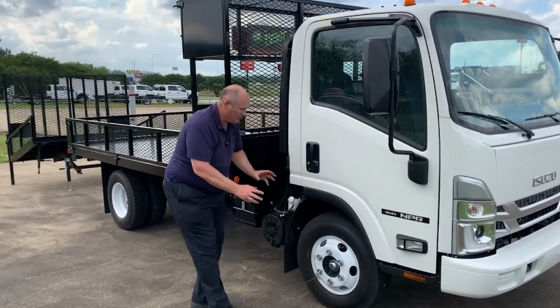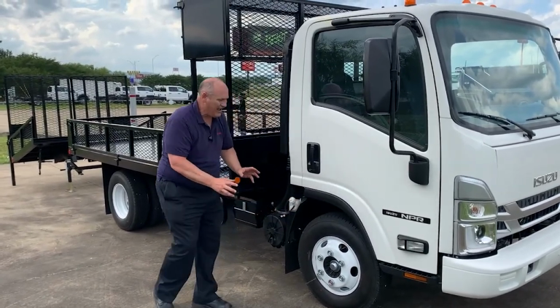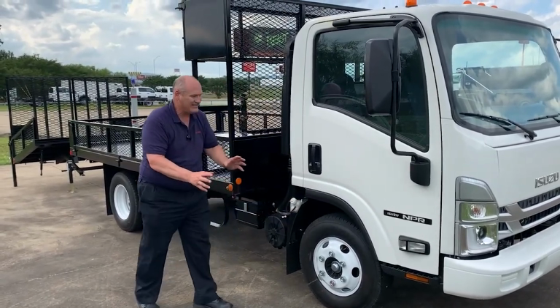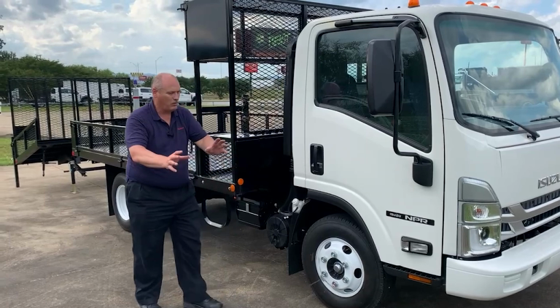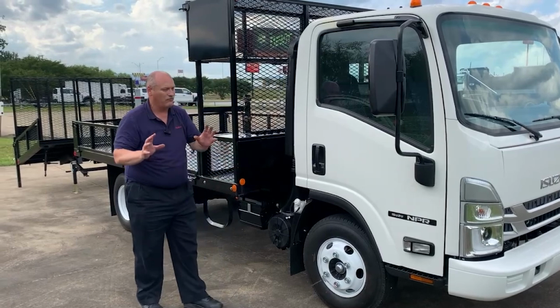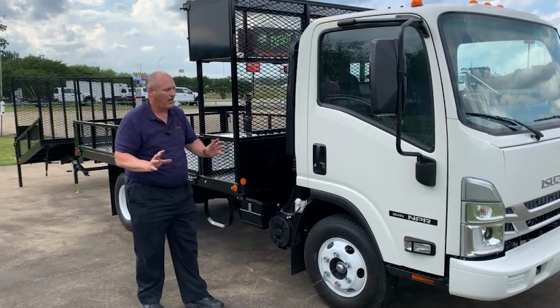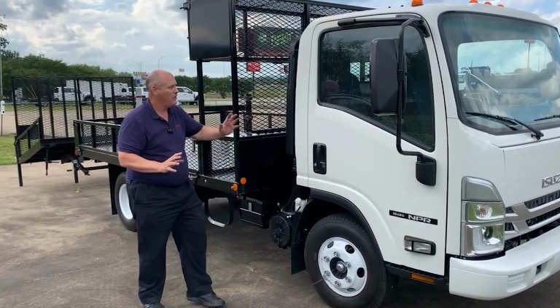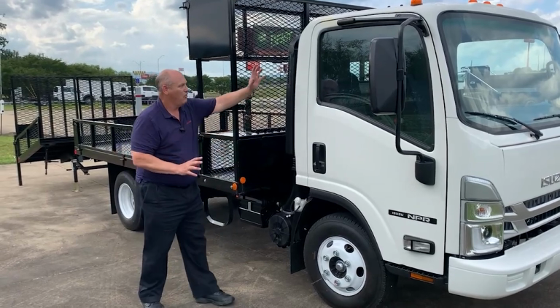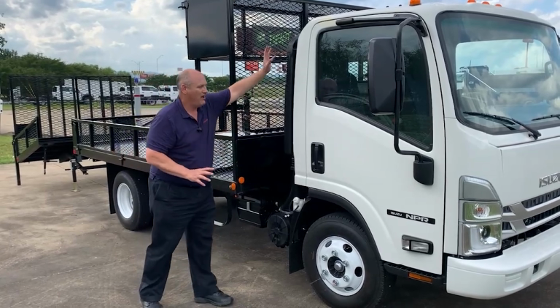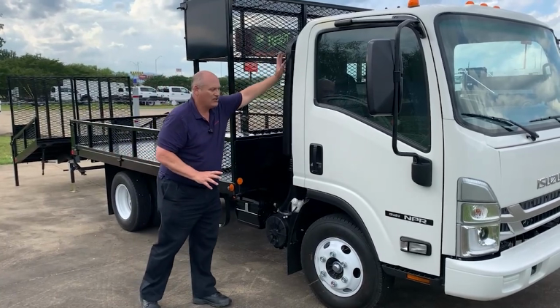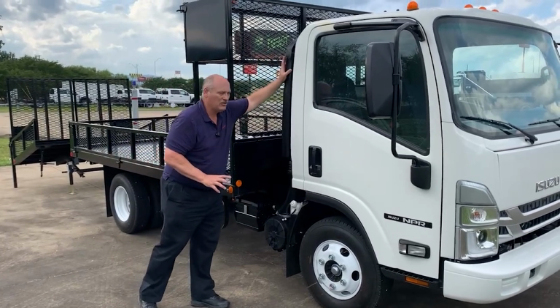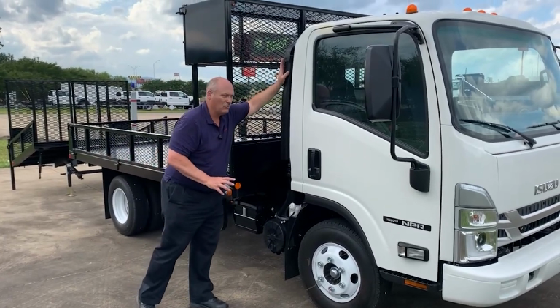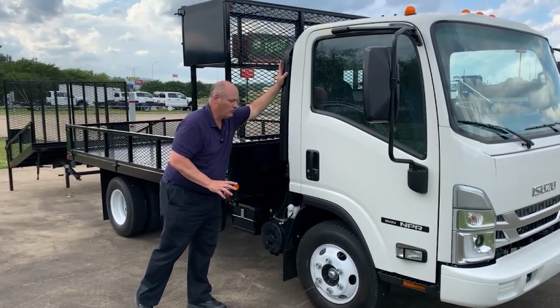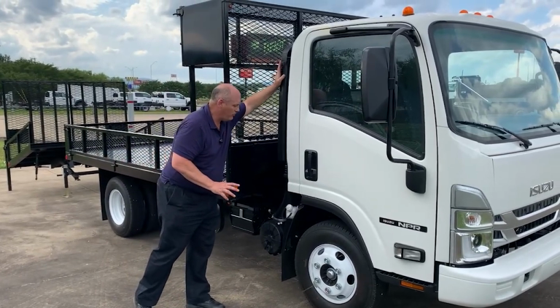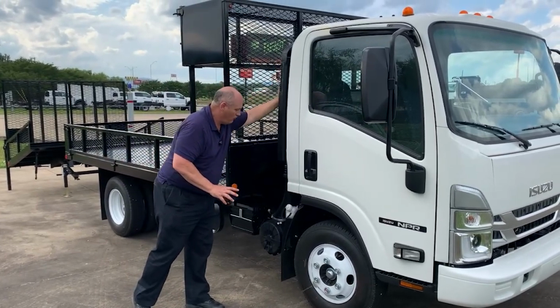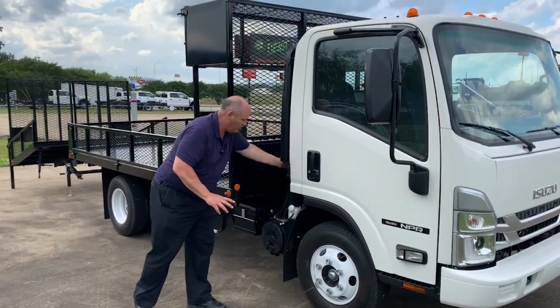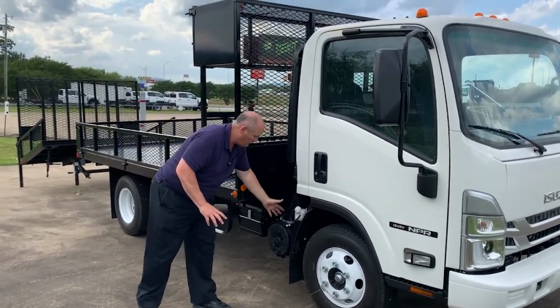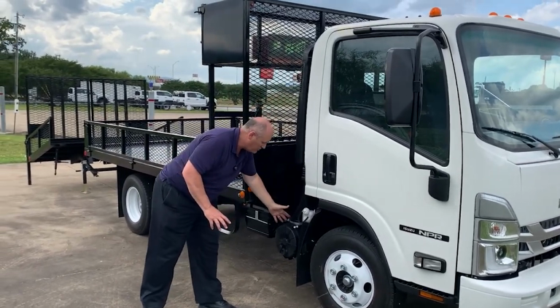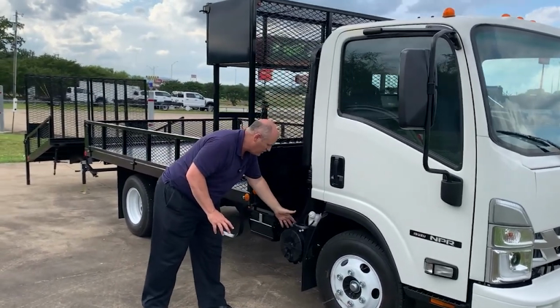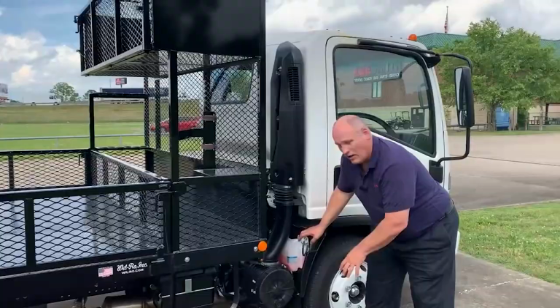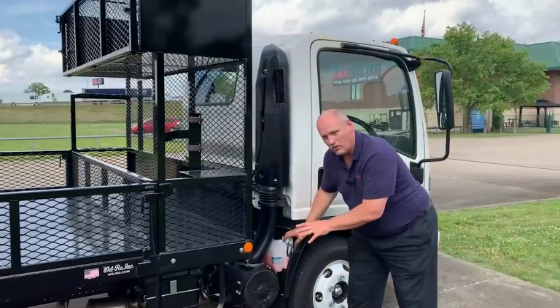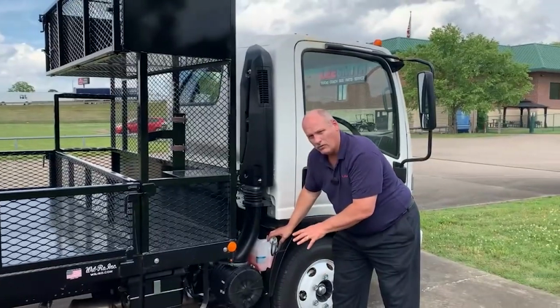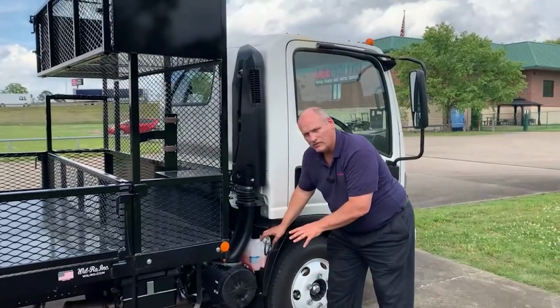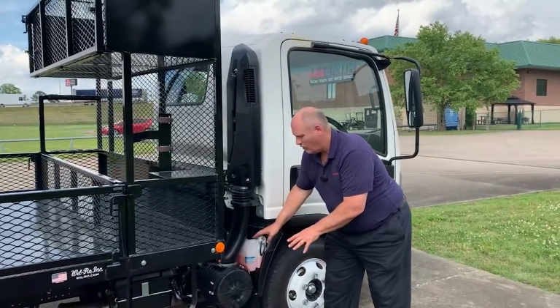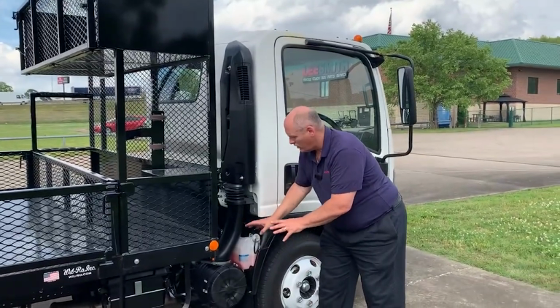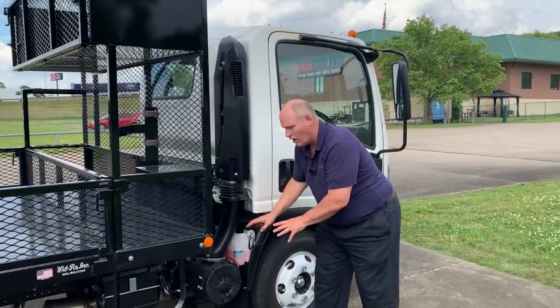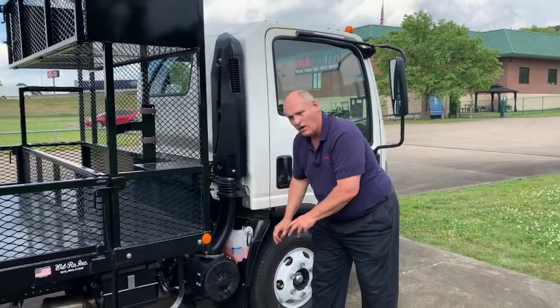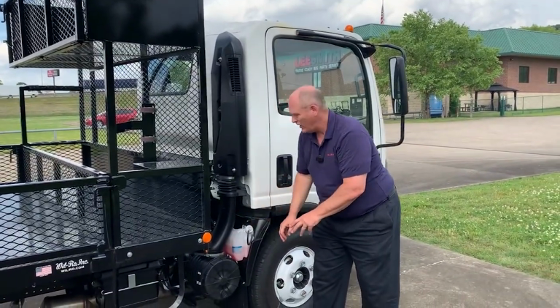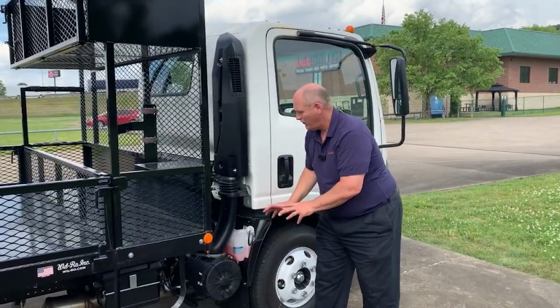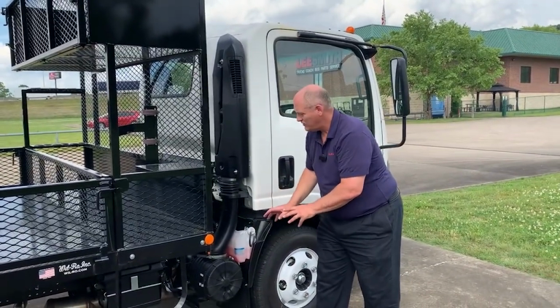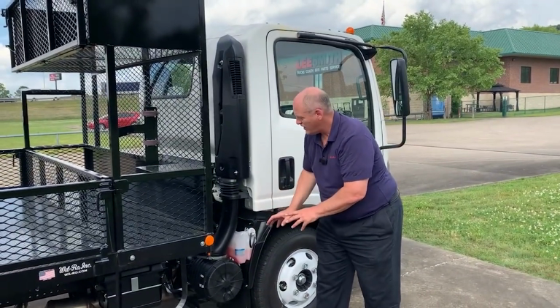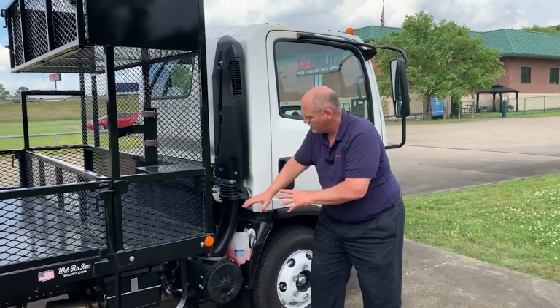And then behind this wonderful cab, we have the air snorkel breather bringing in the freshest air, and our coolant reservoir tucked right behind the cab for easy access.